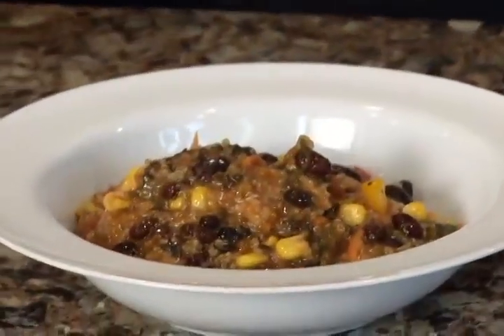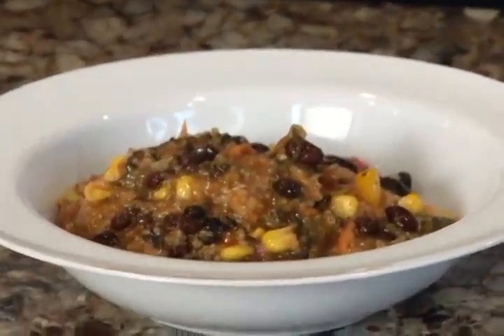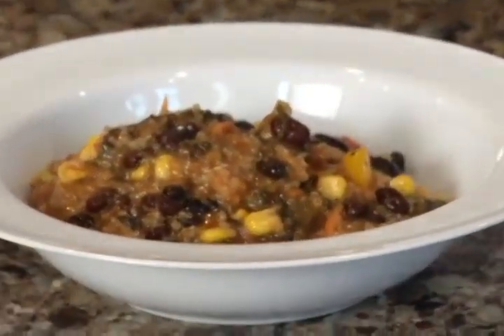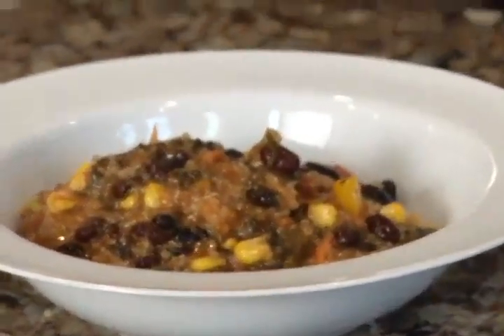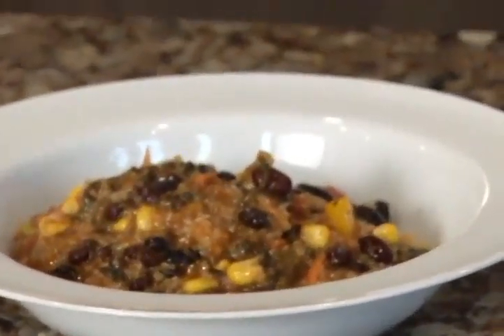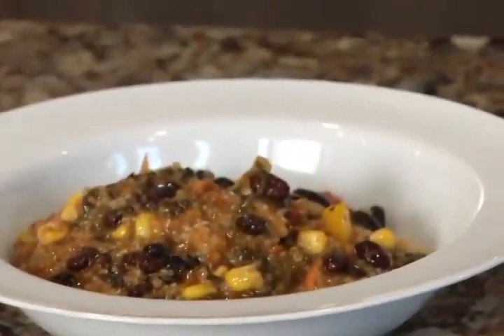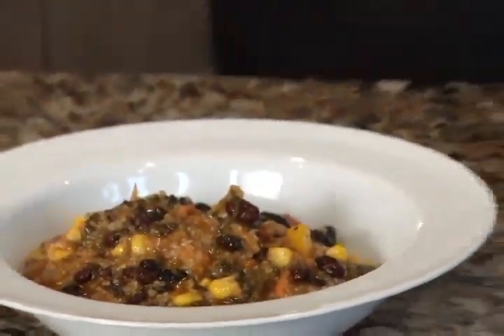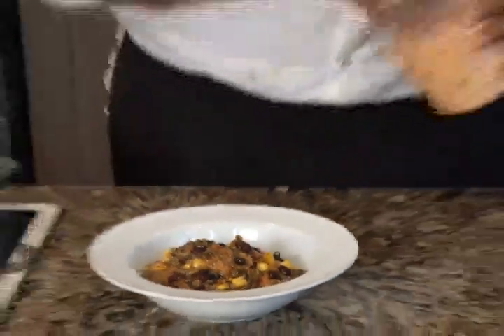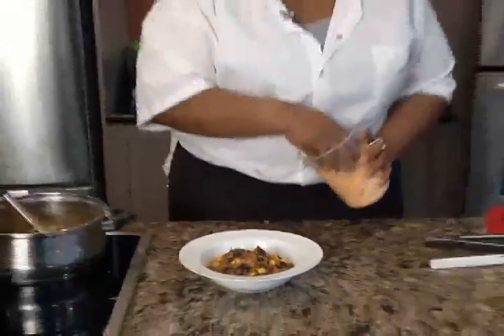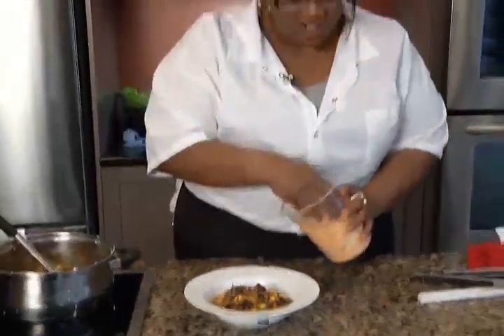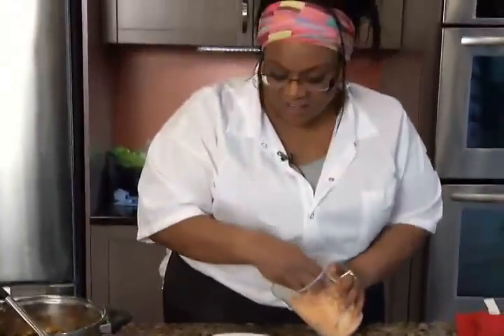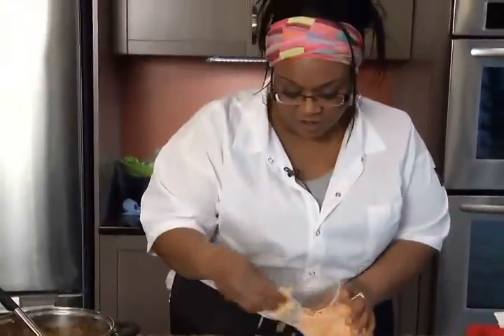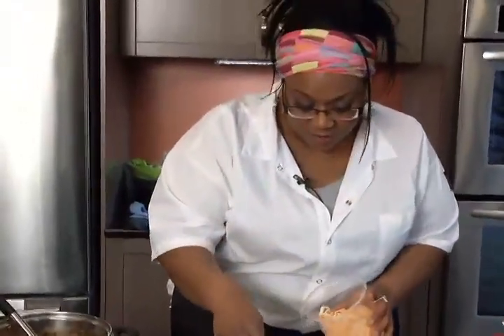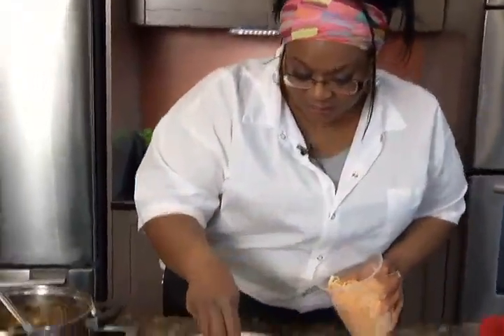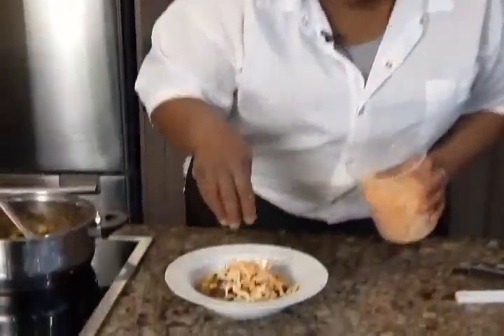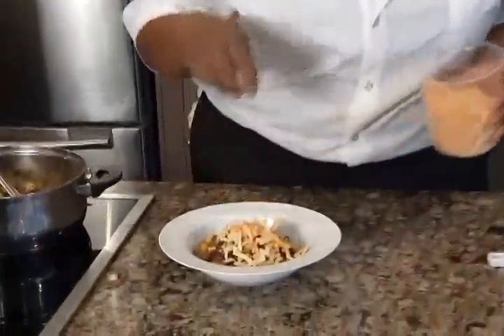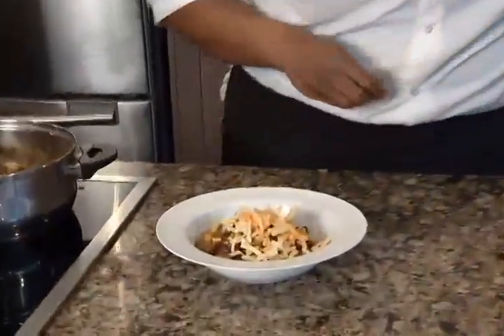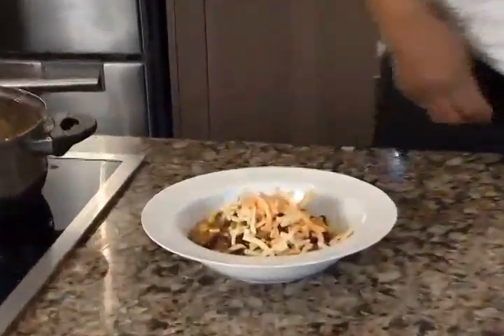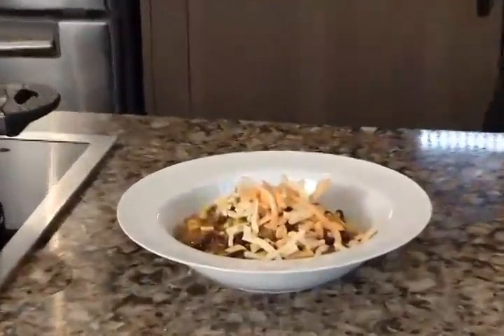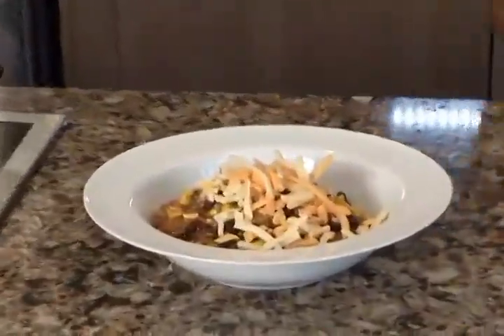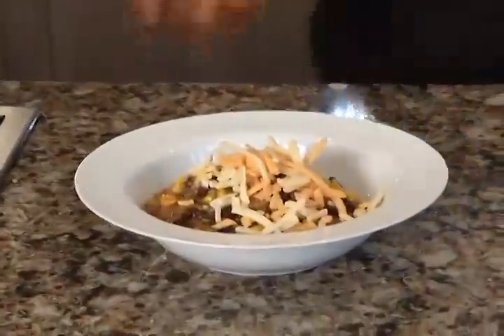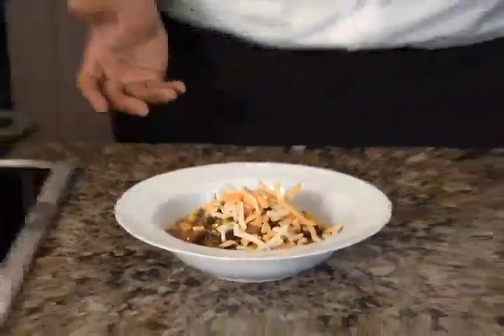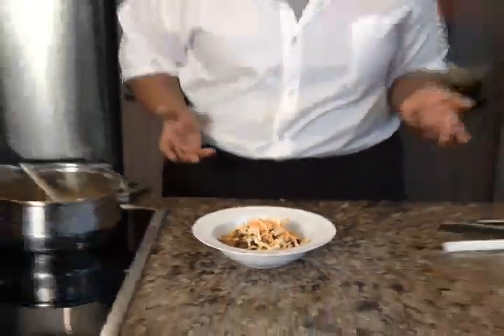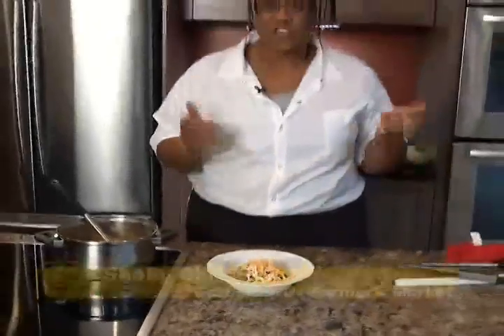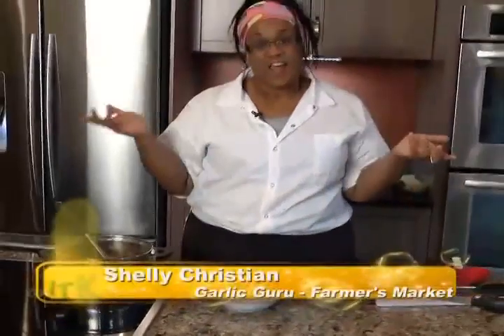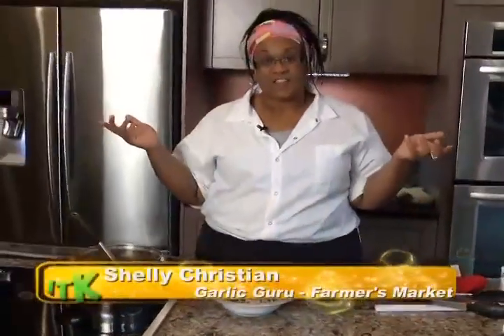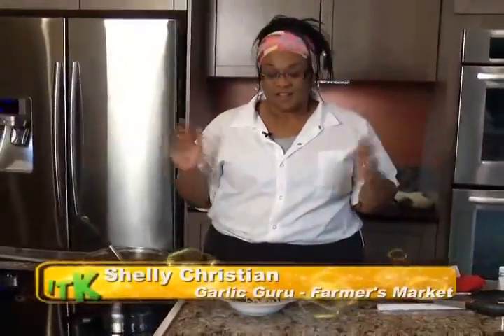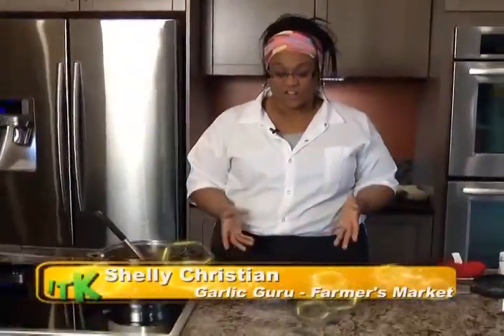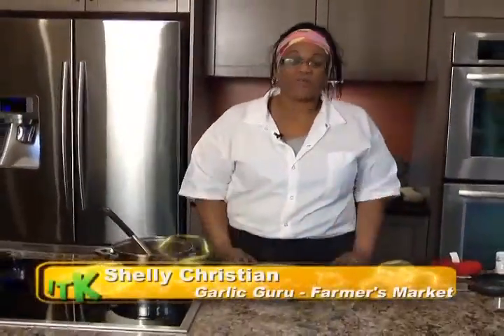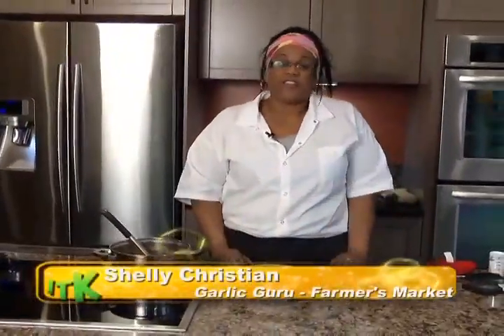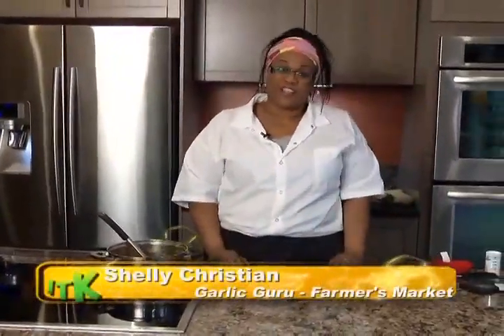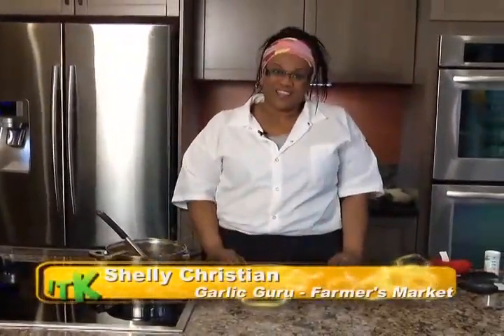Another favorite of mine is just to add a little sprinkle of cheese, and a drop of sour cream will be good too. And there you go — I'm Shelley Christian, and this is my Garlic Guru vegan chili. Thanks!